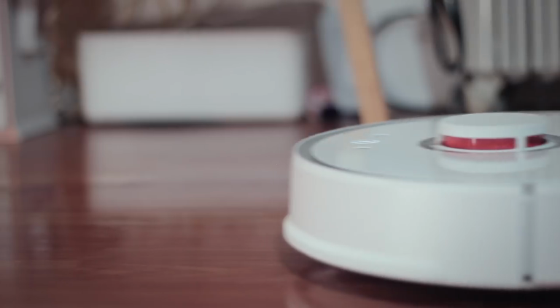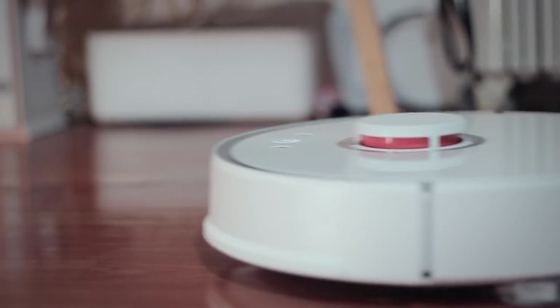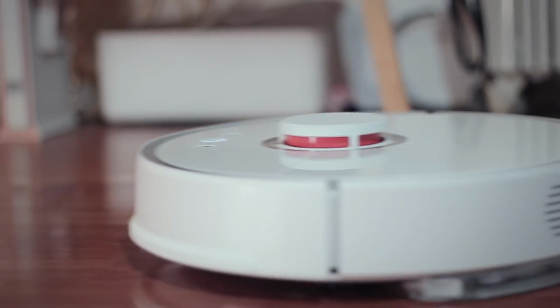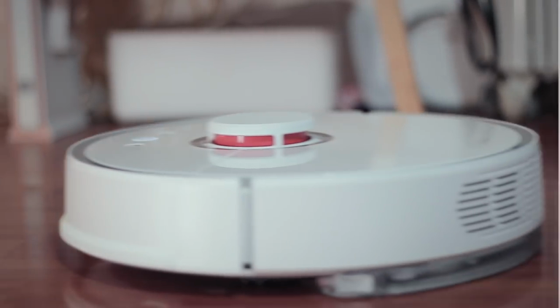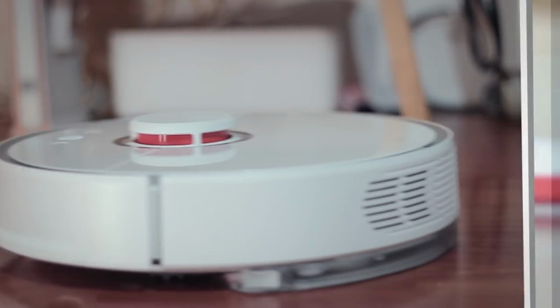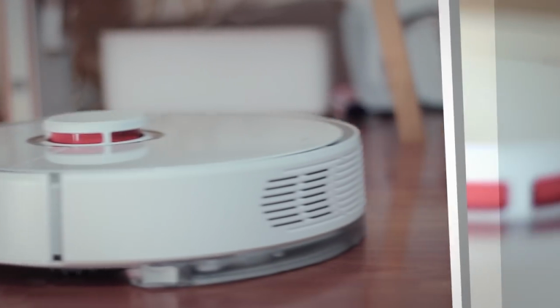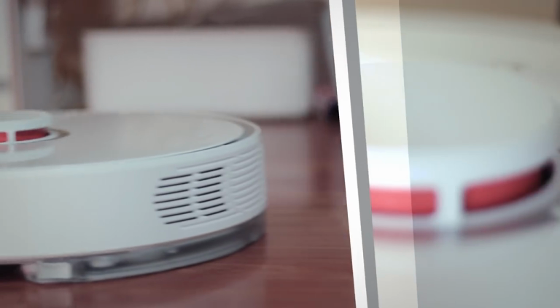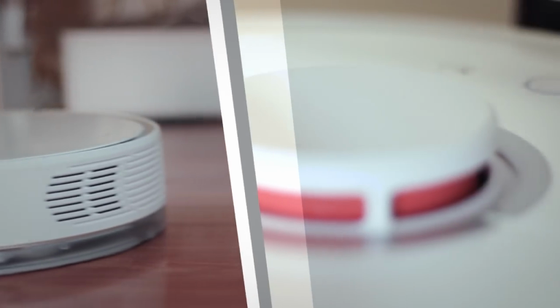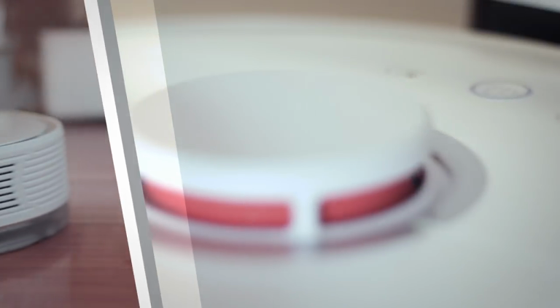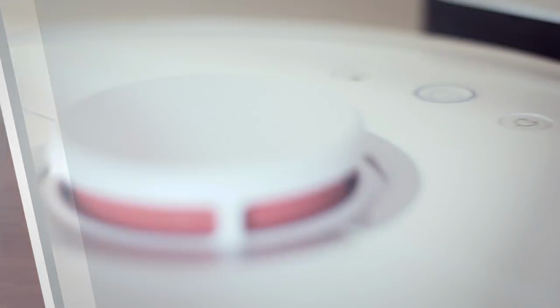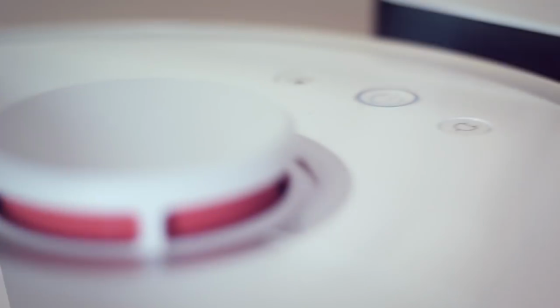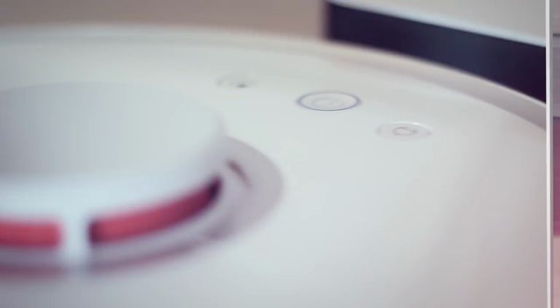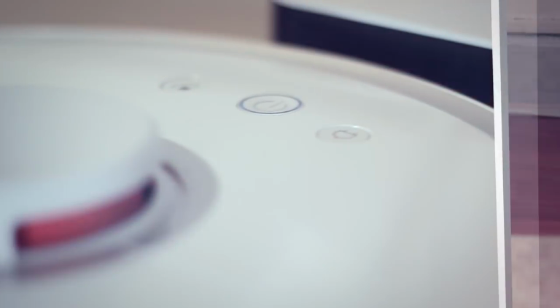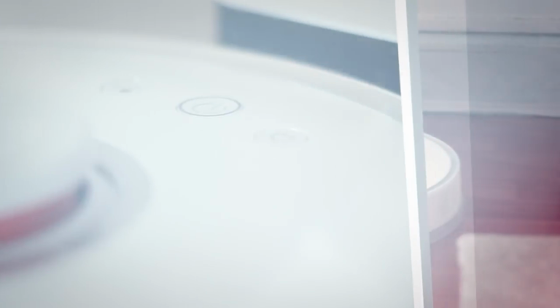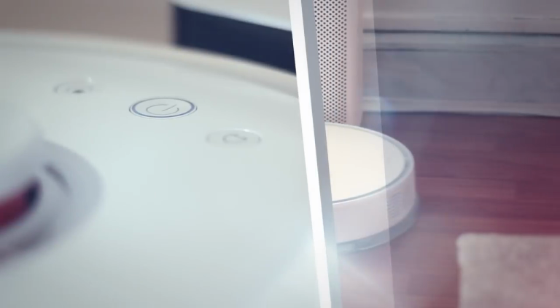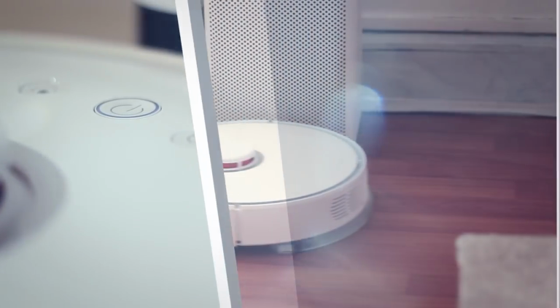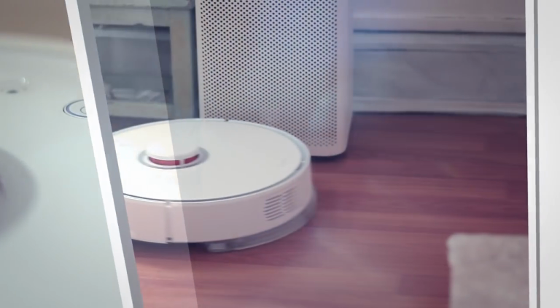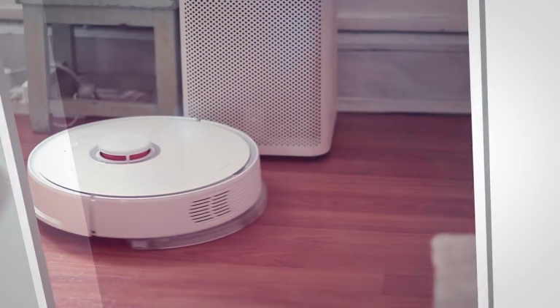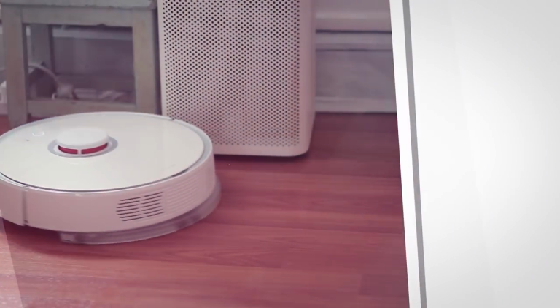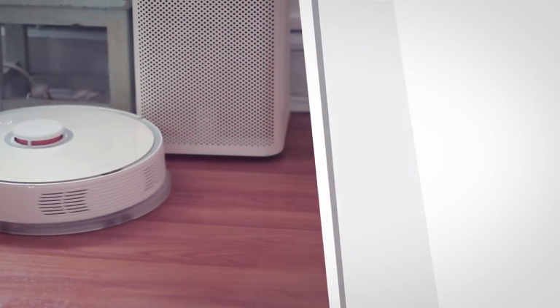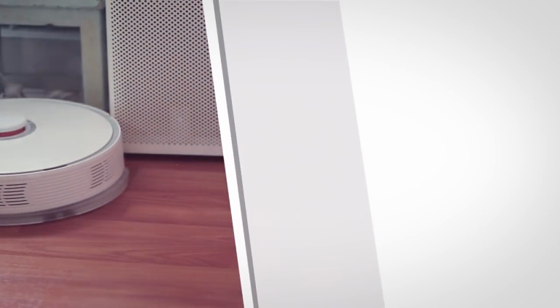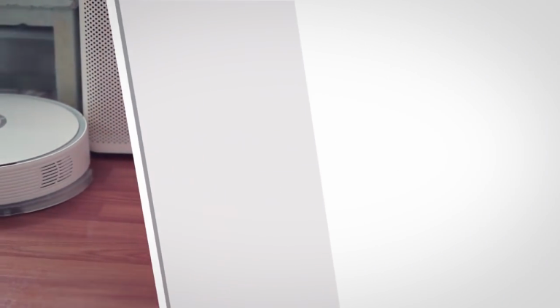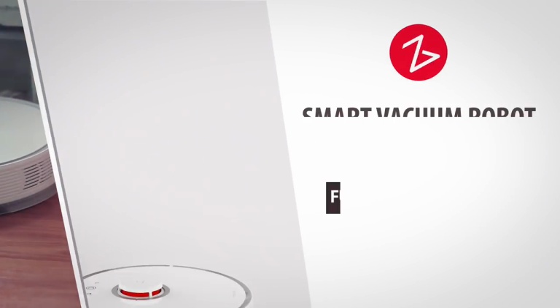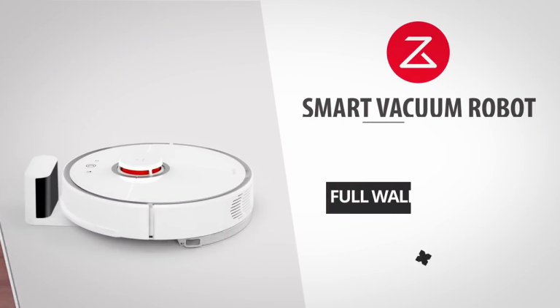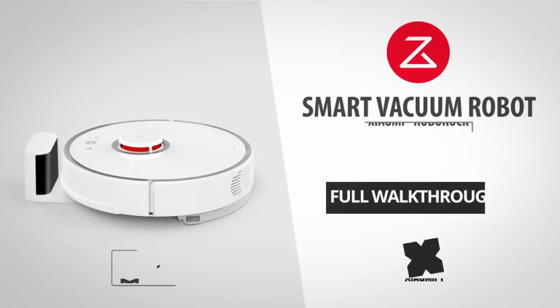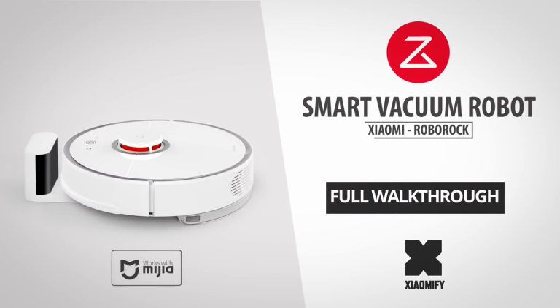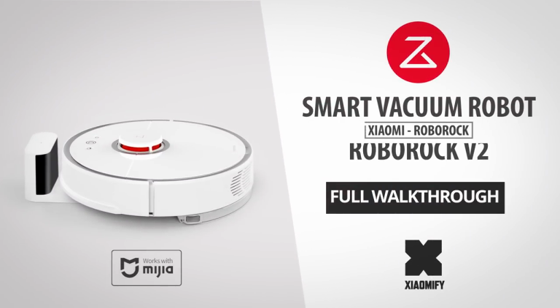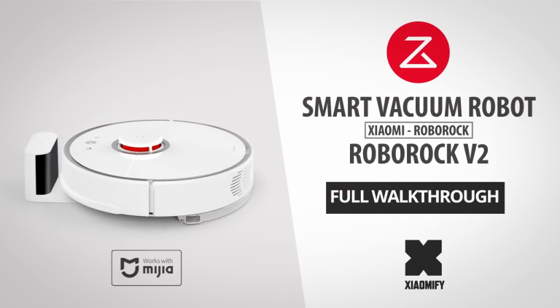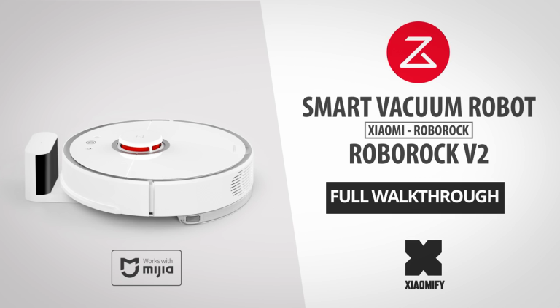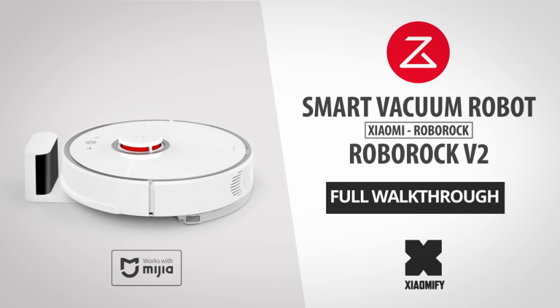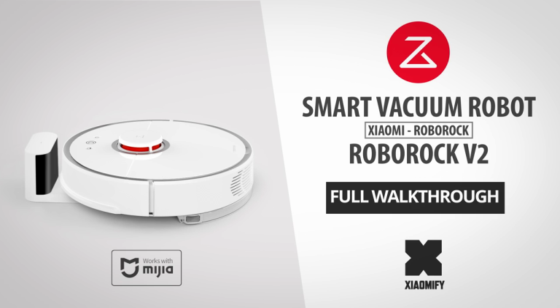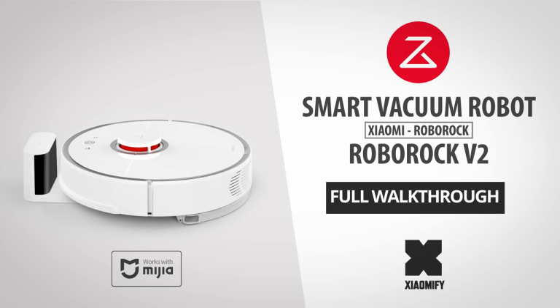Hey, what's up? Today we're gonna take a look at the new Vacuum Robot 2, which just got out in the Xiaomi store. This new floor cleaner does not only vacuum and sweep, but it can actually mop your floor as well. How about that?